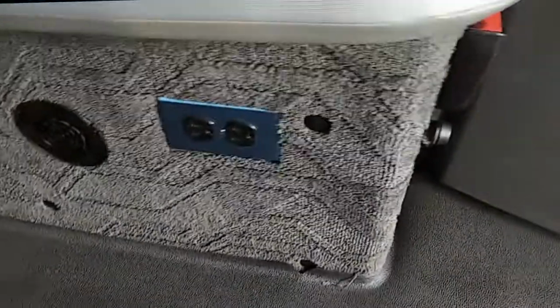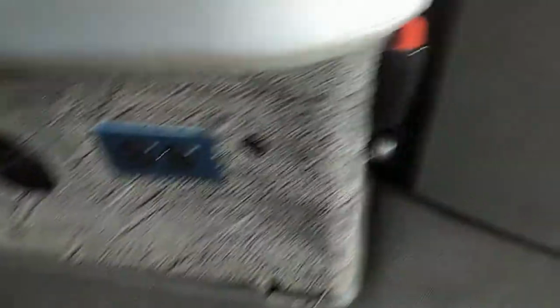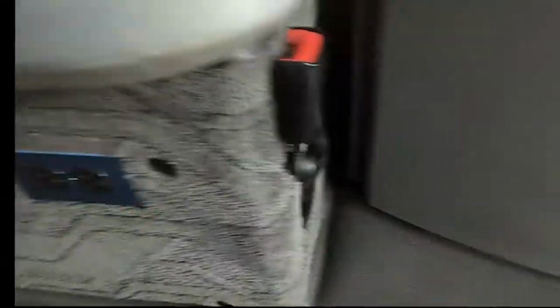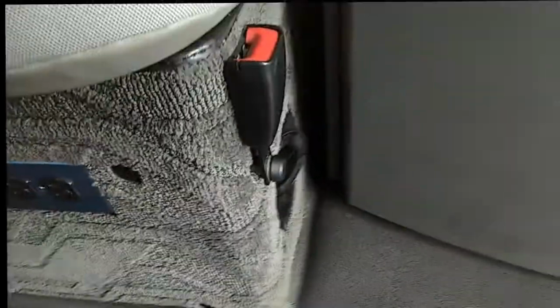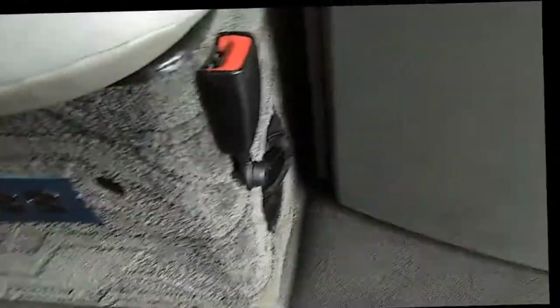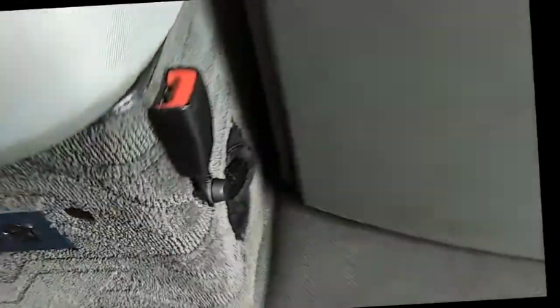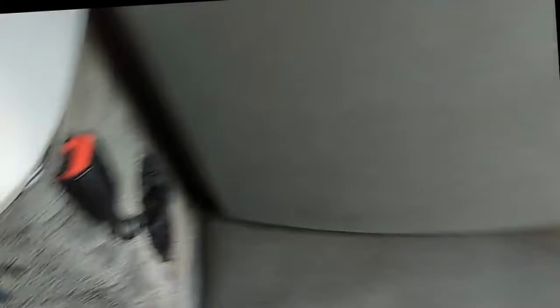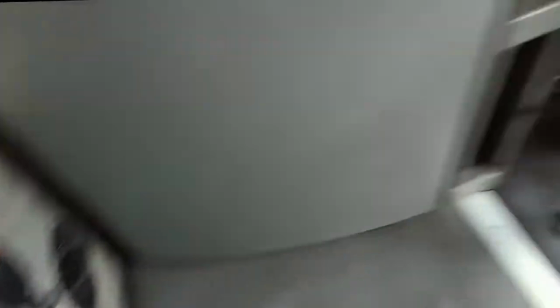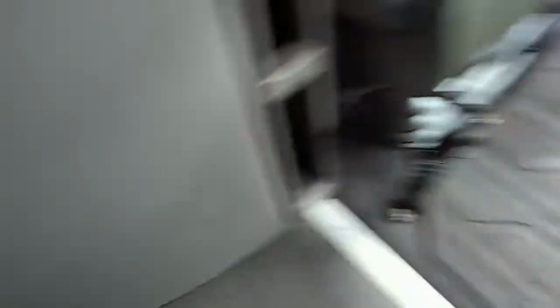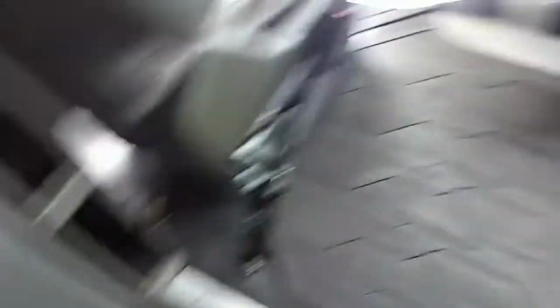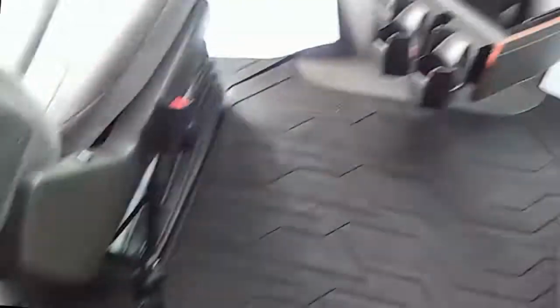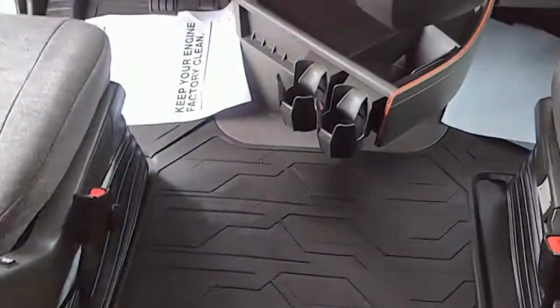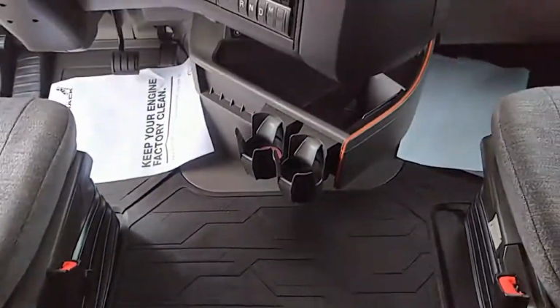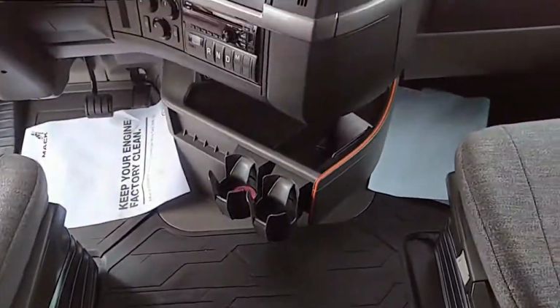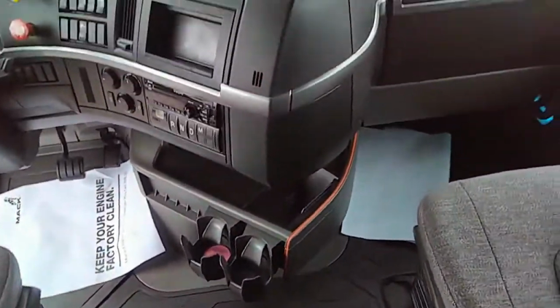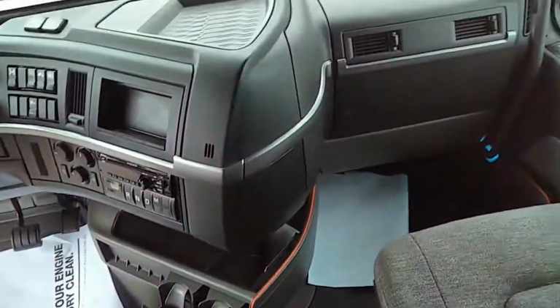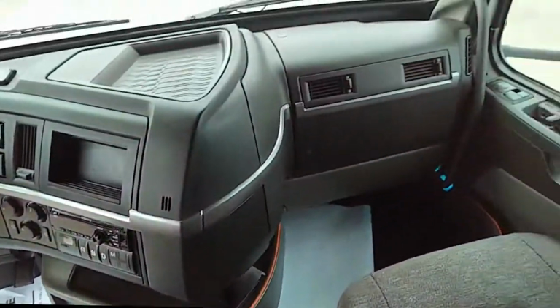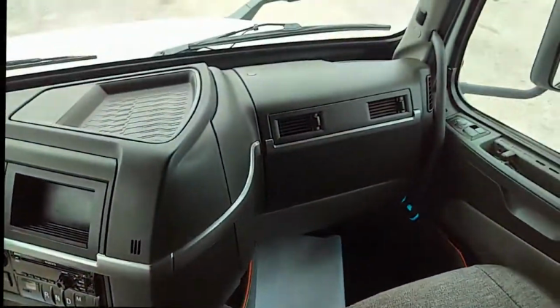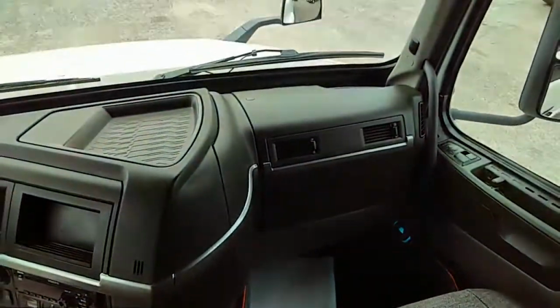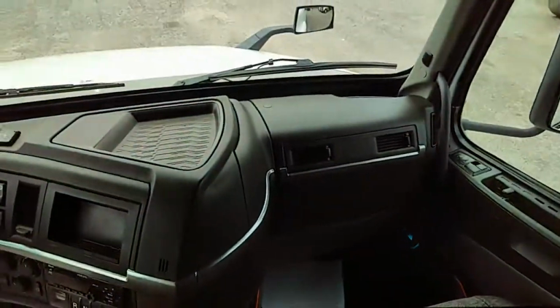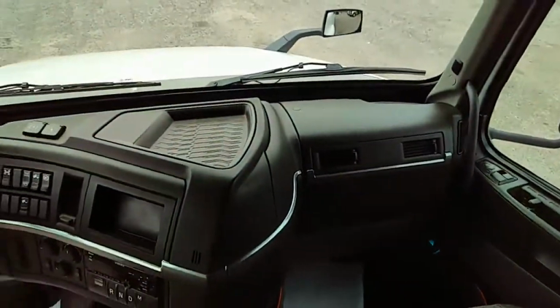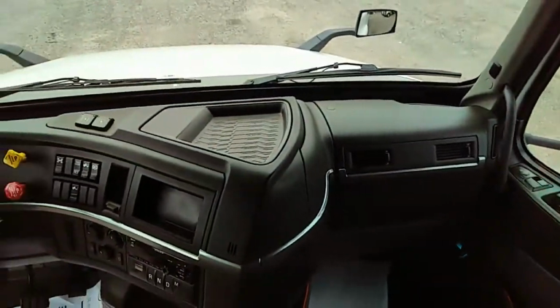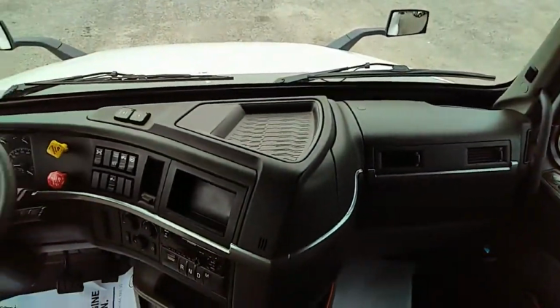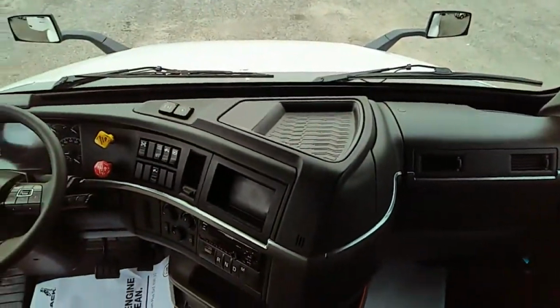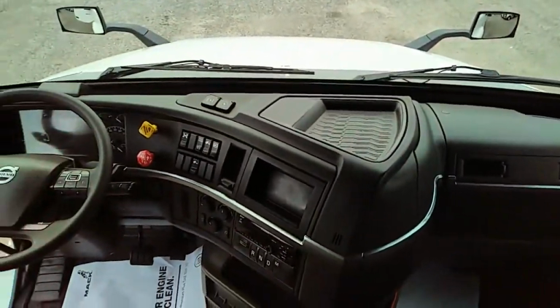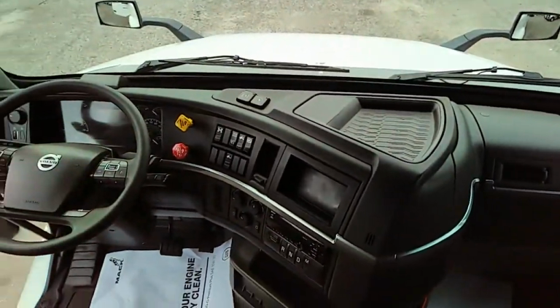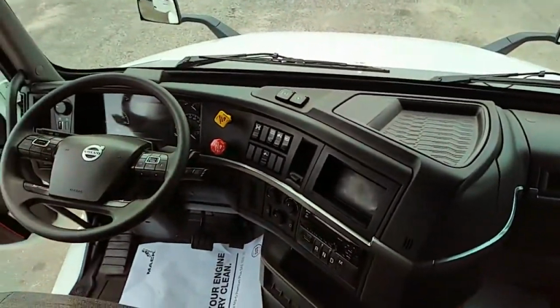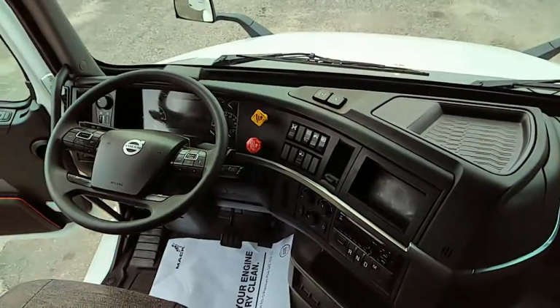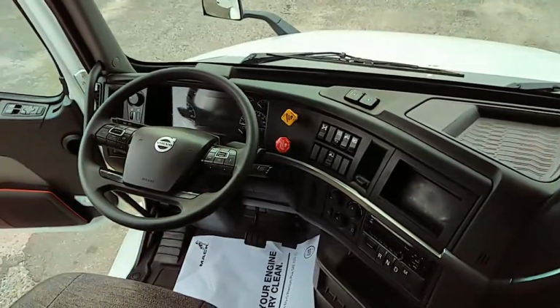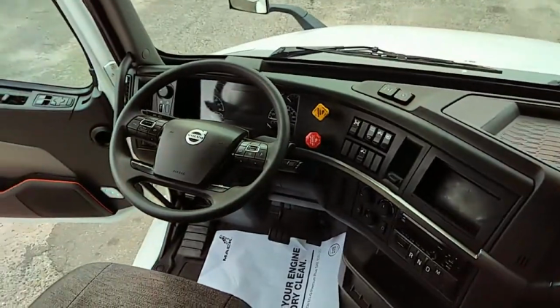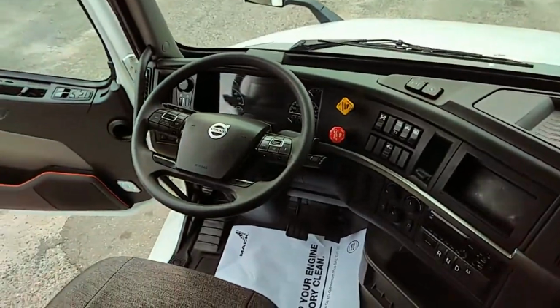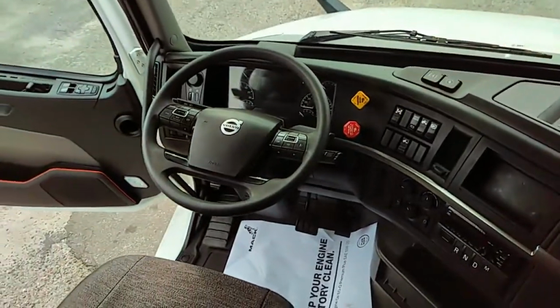Inverter and bunk heater. New redesigned interior. I'm telling you right now, all of these smell really clean. They smell good.